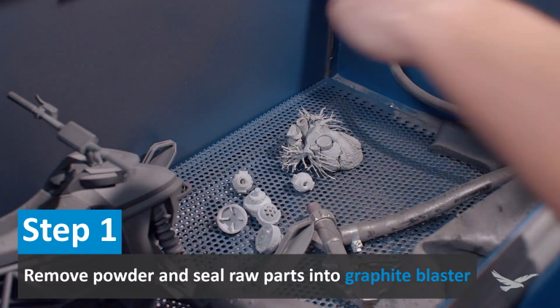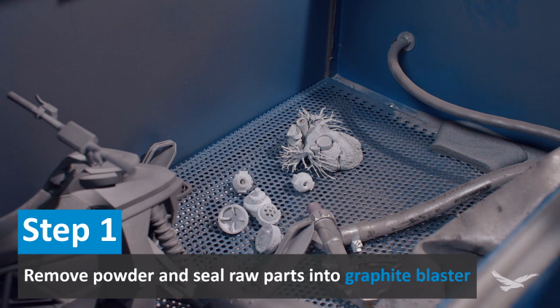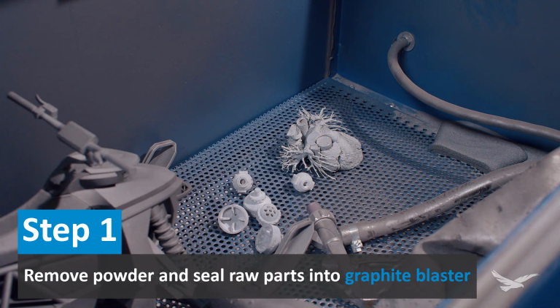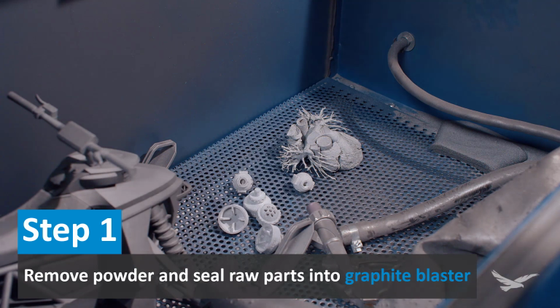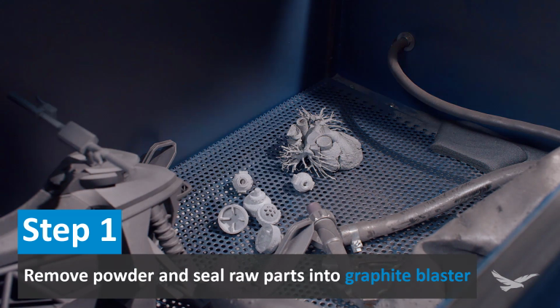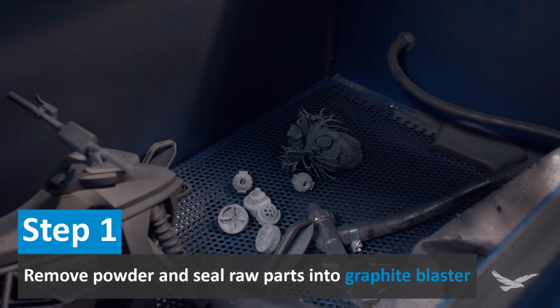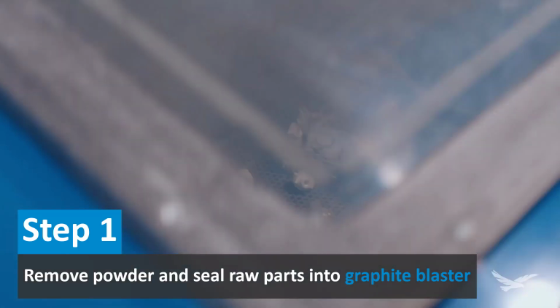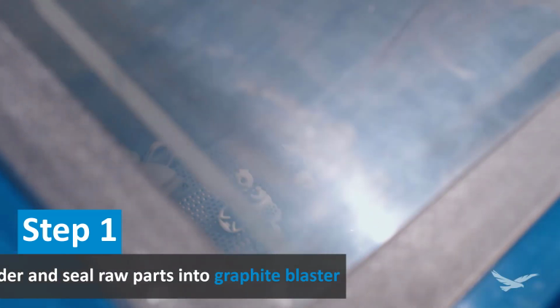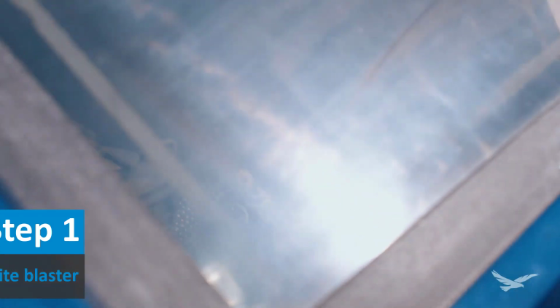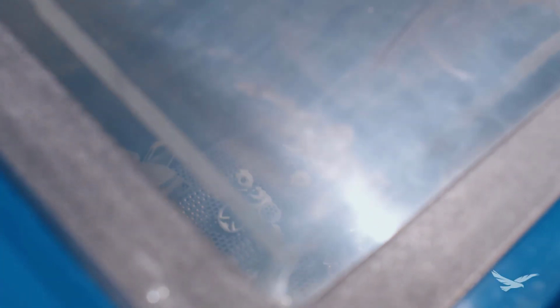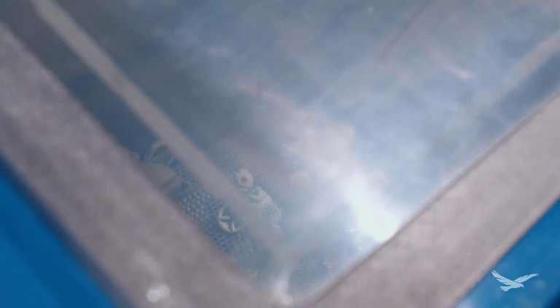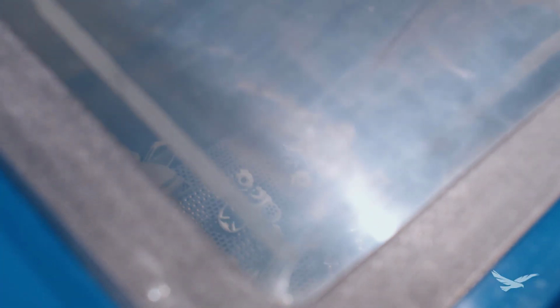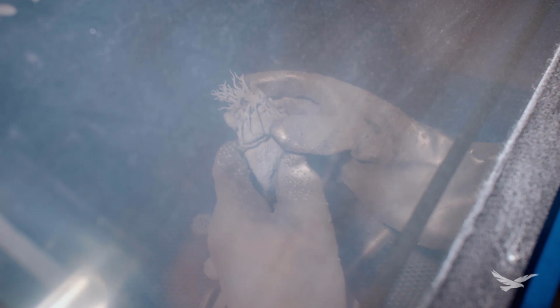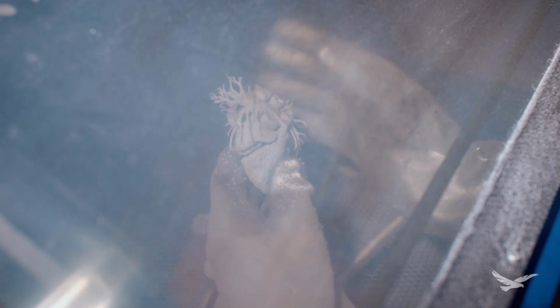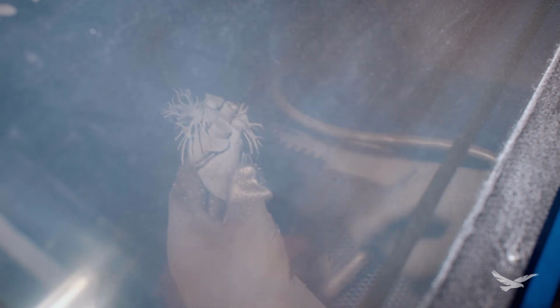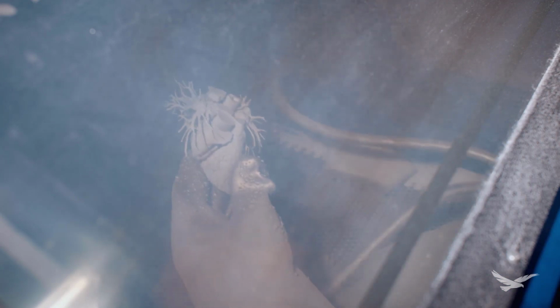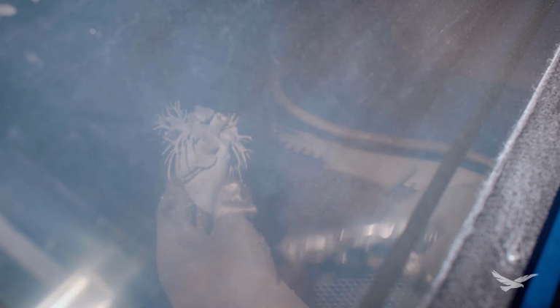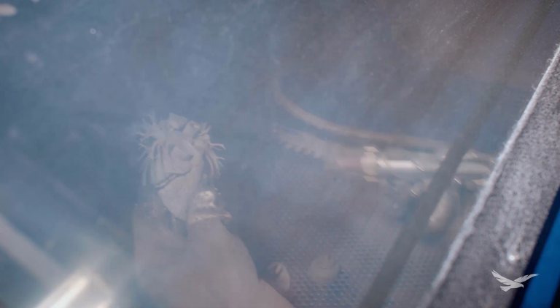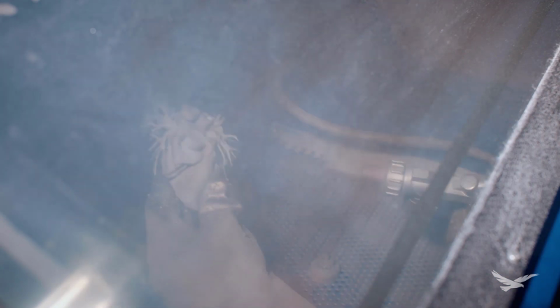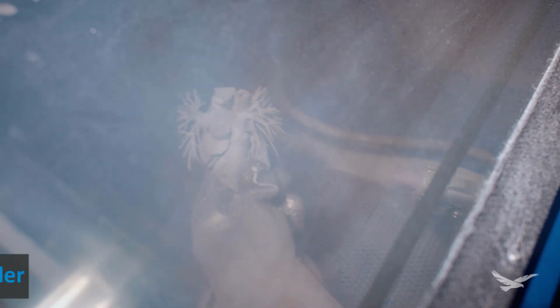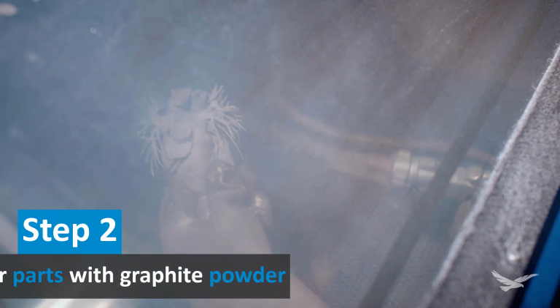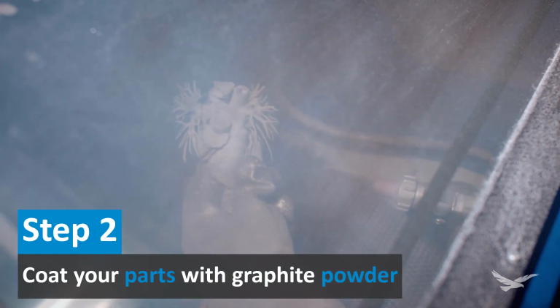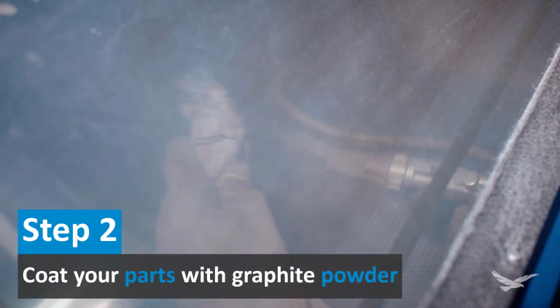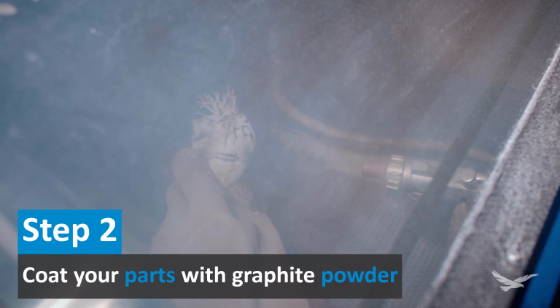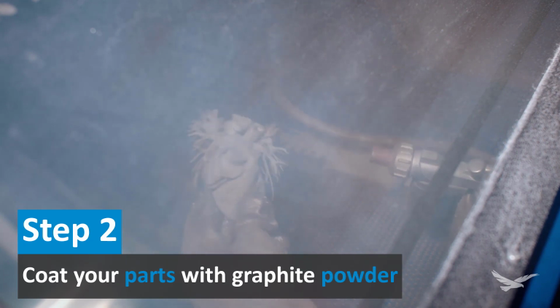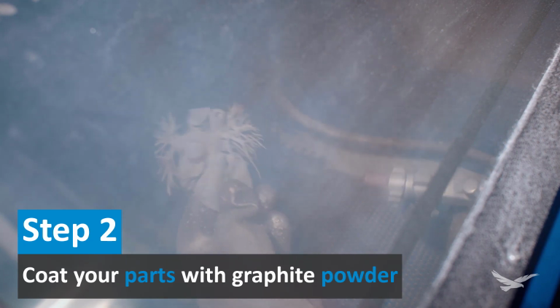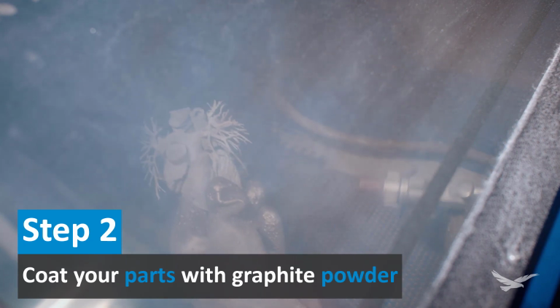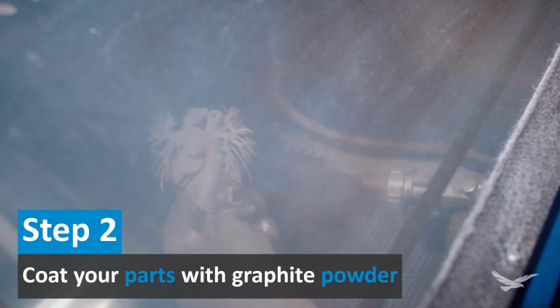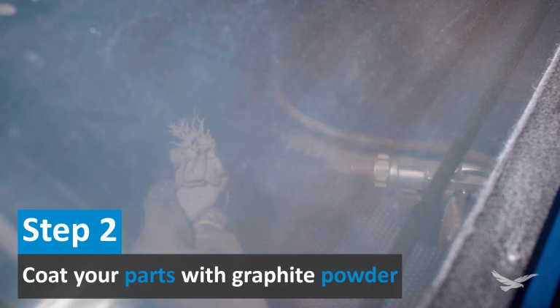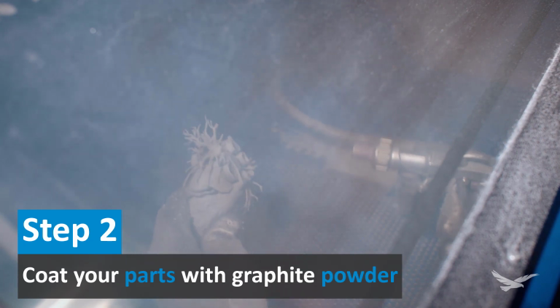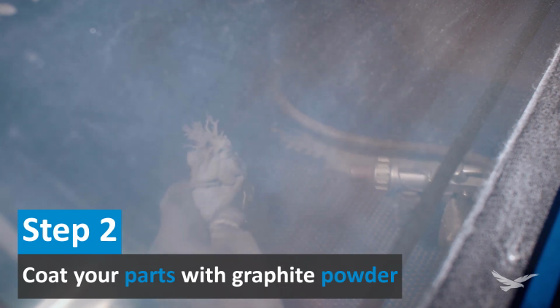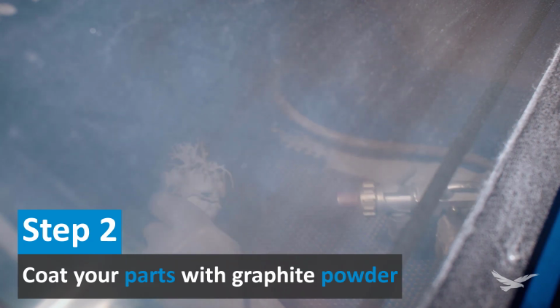Just like with many processing solutions, graphite blasting can be done with automated hardware to remove the manual factor. The actual media for graphite blasting is a fine powder, so unlike bead blasting, you really don't have to worry about concentrating on one area for too long.